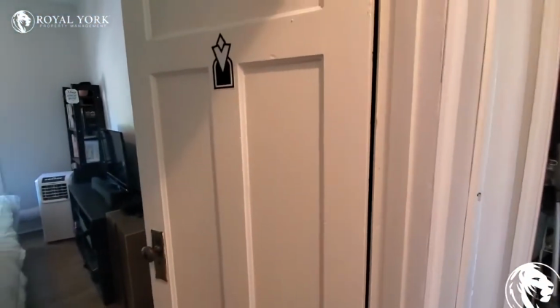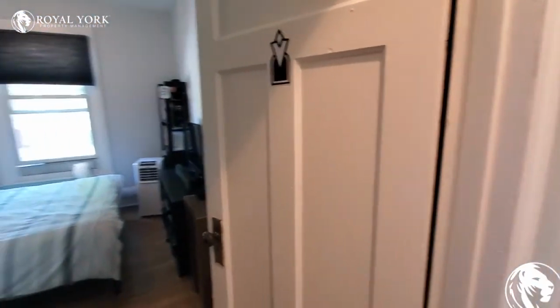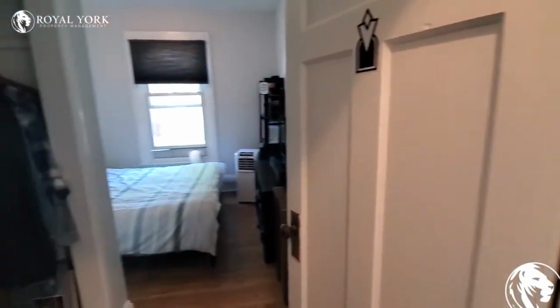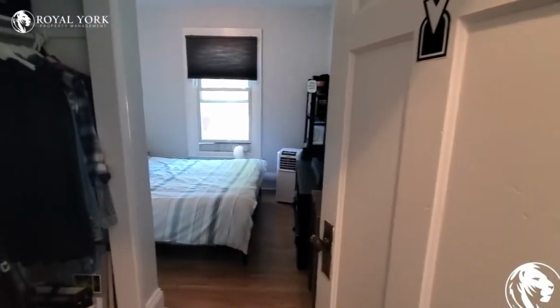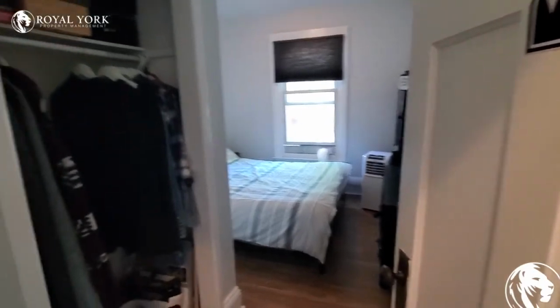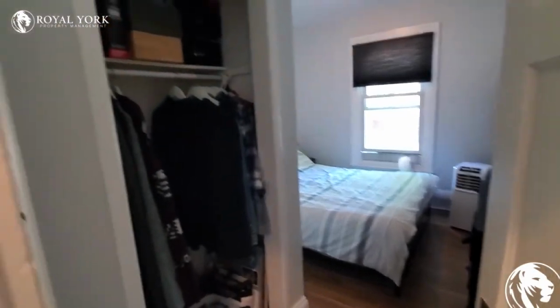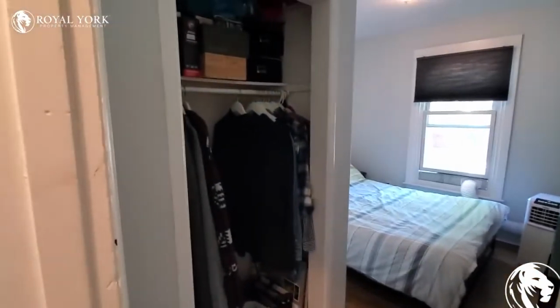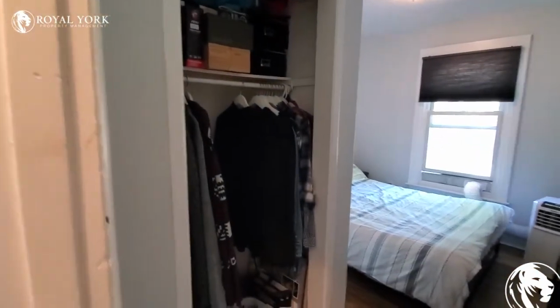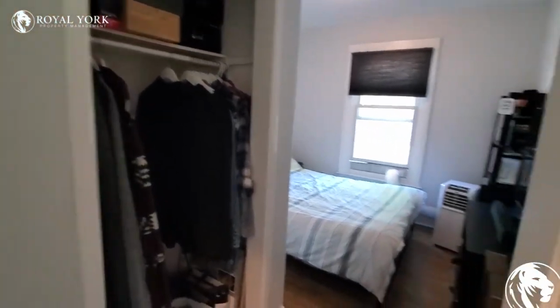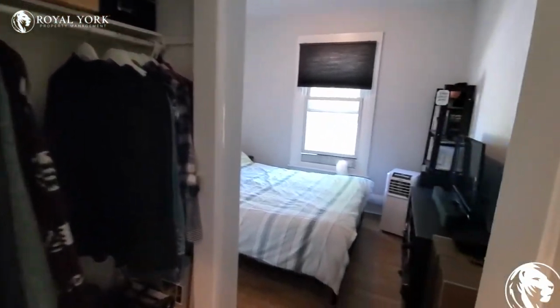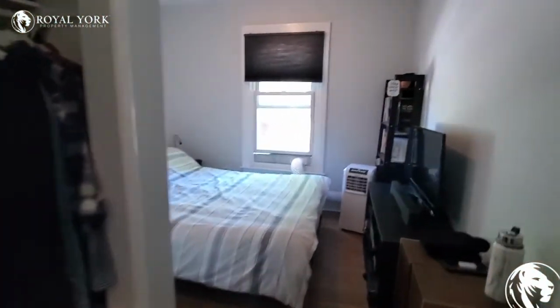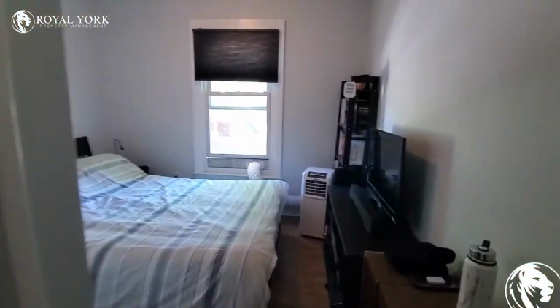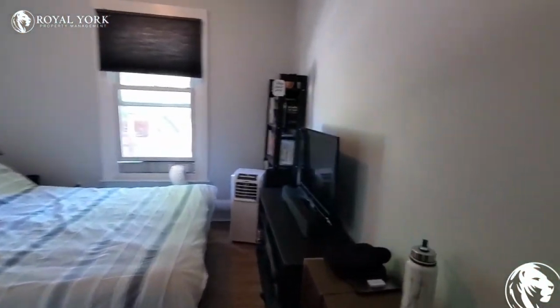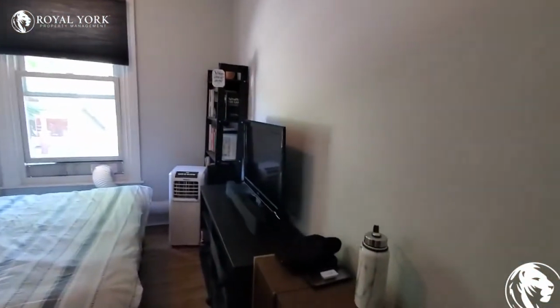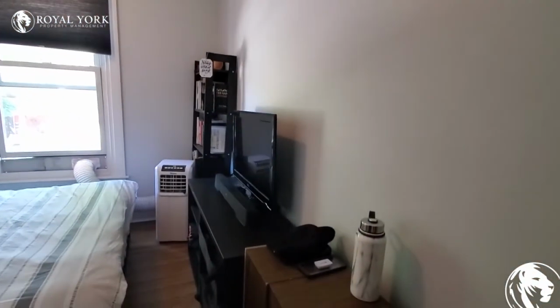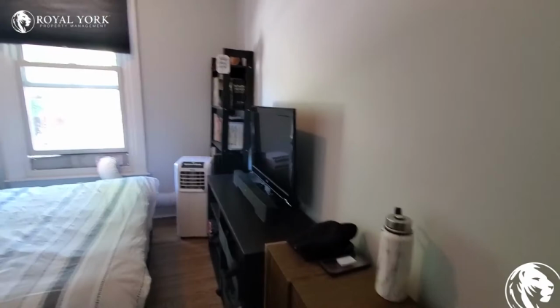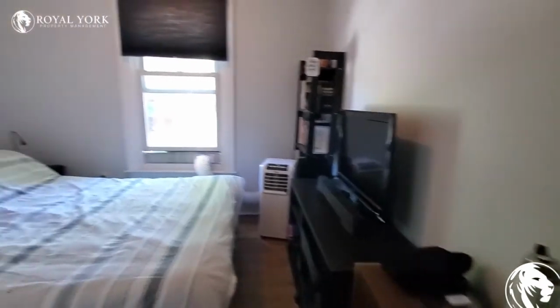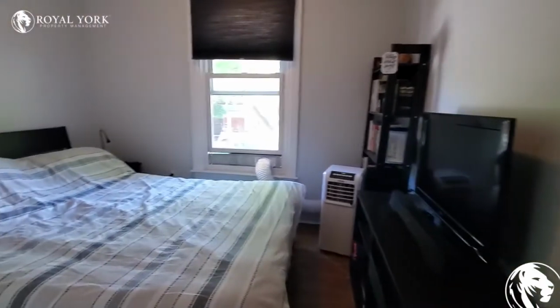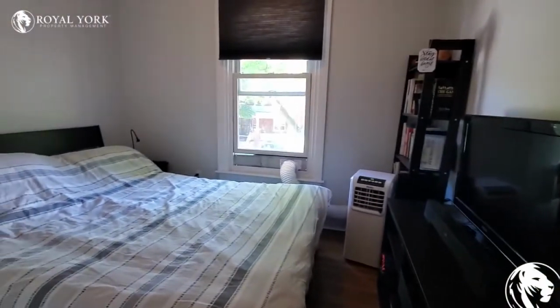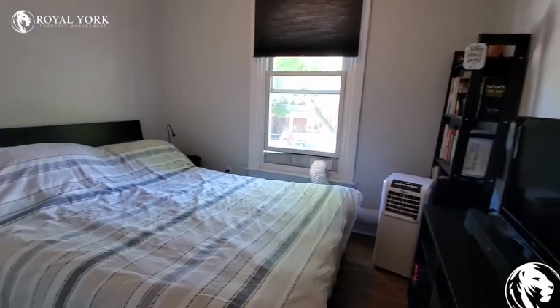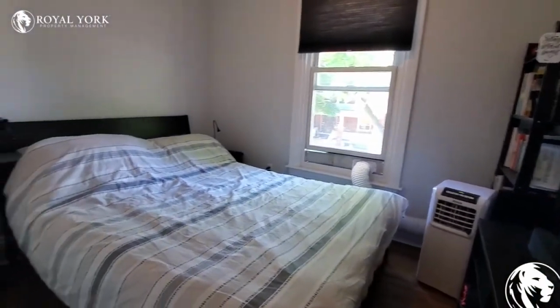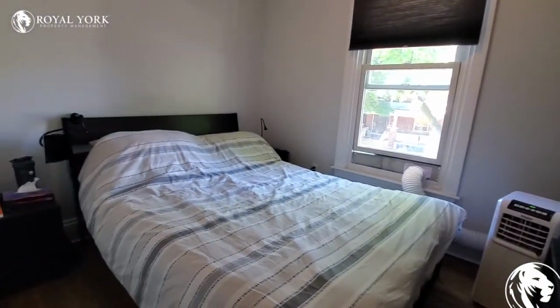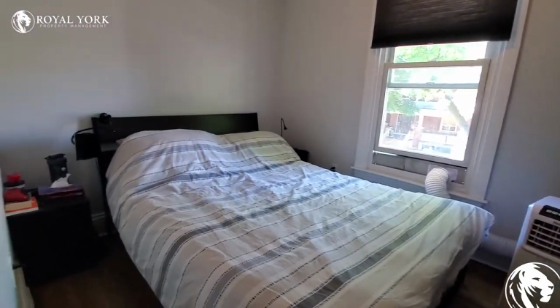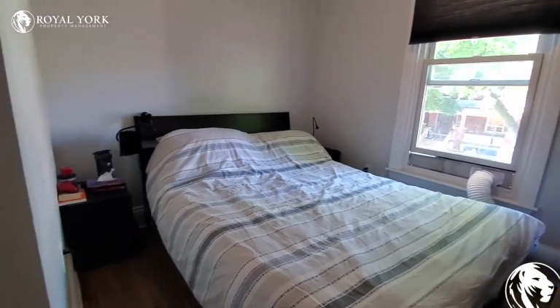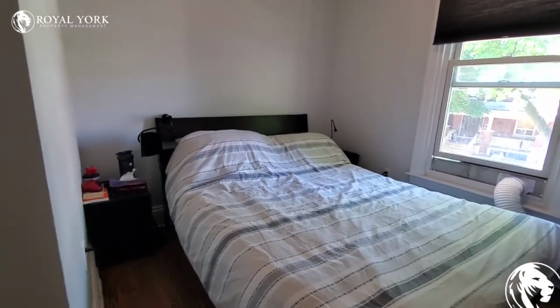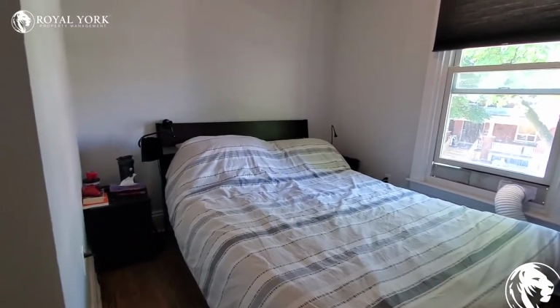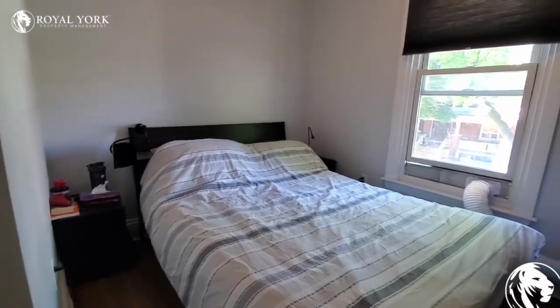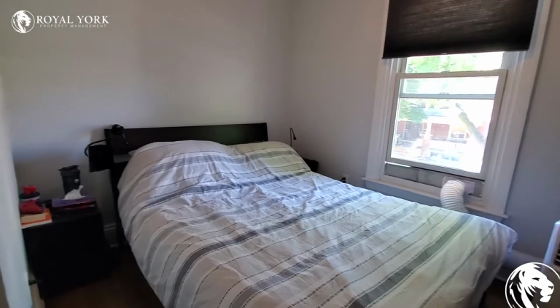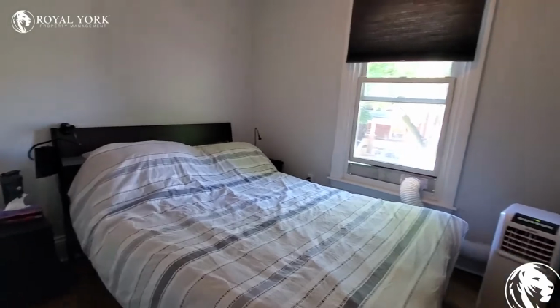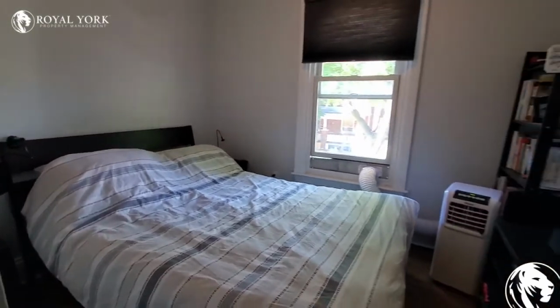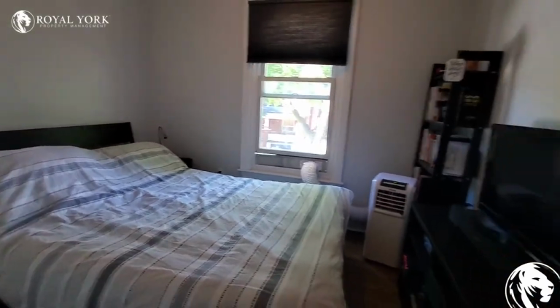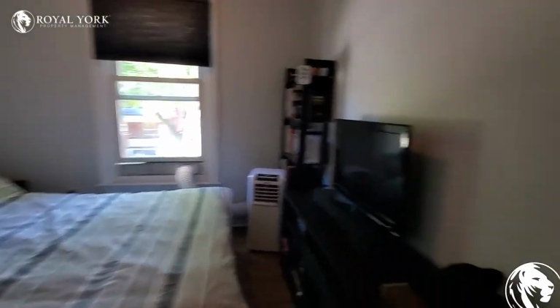Up the stairs, we've got one bedroom. Closet right here — it's got an AC unit in there. This is a queen size bed with night table, so you can see it's got quite a bit of room in this bedroom.